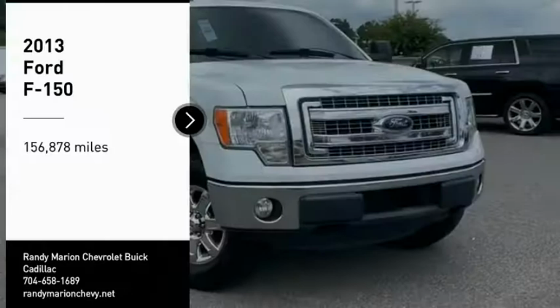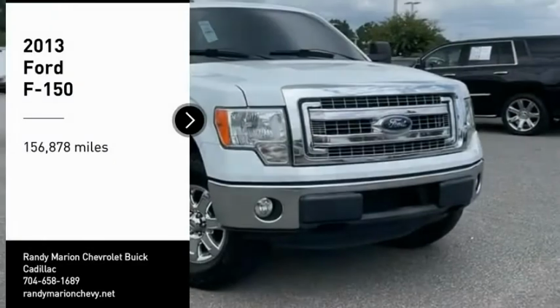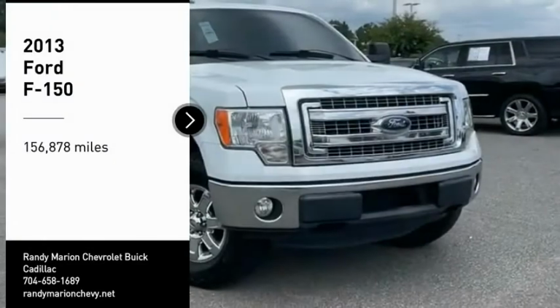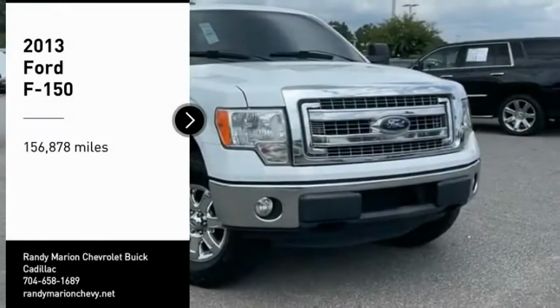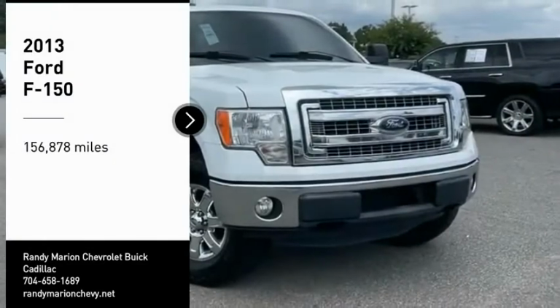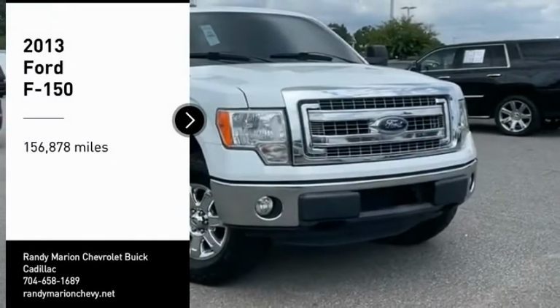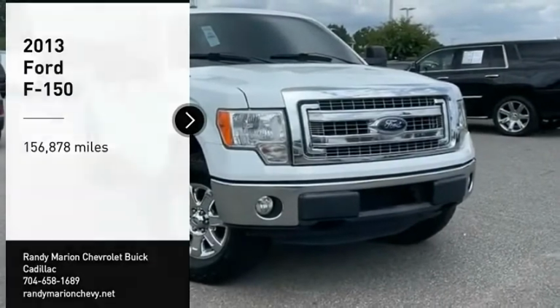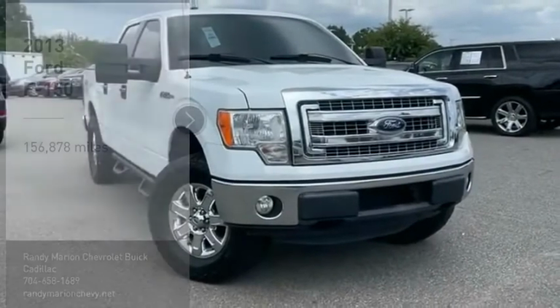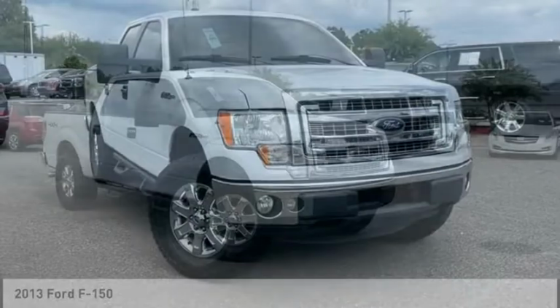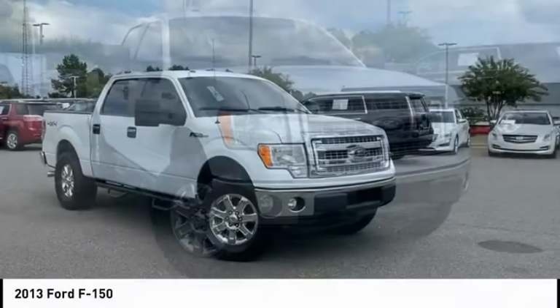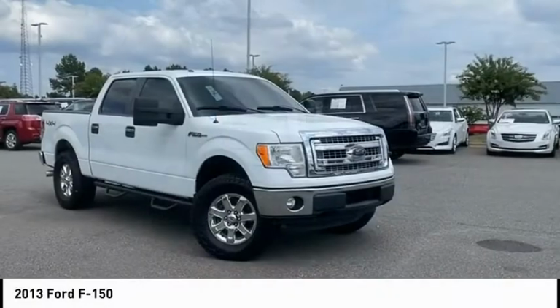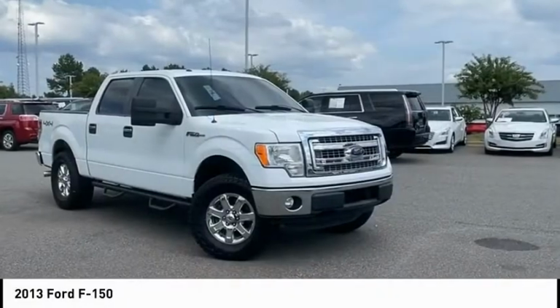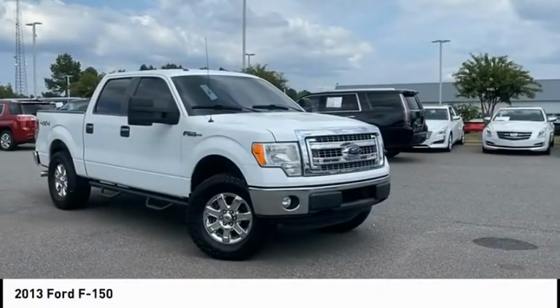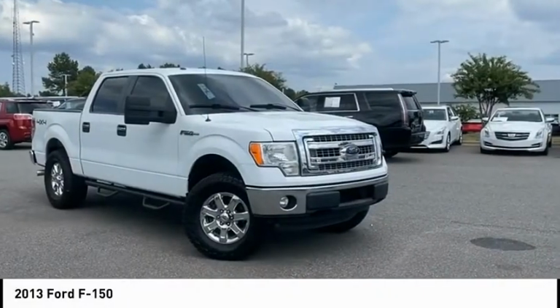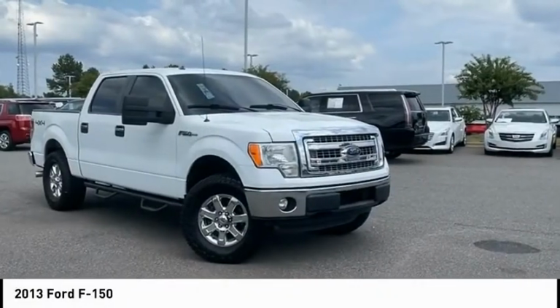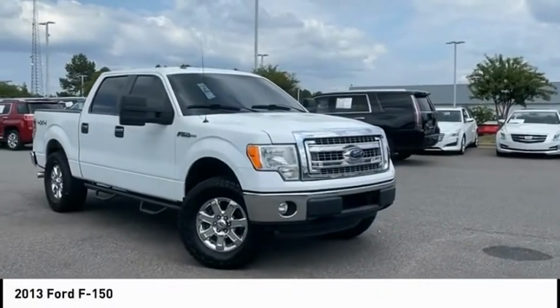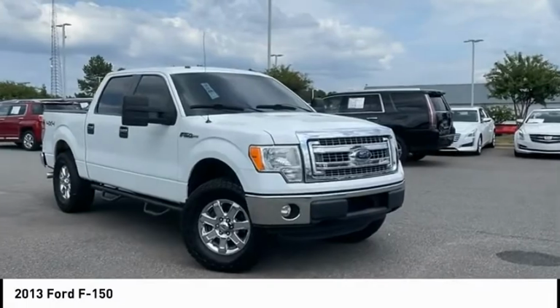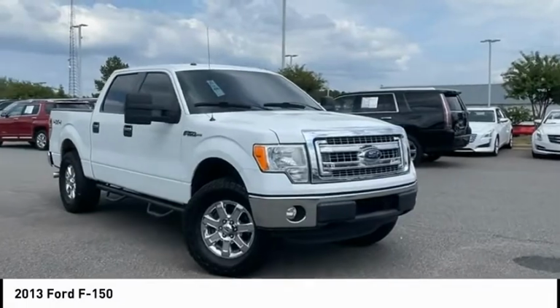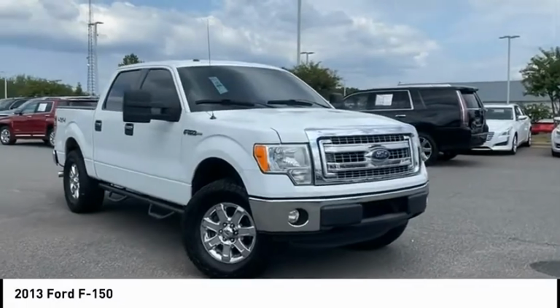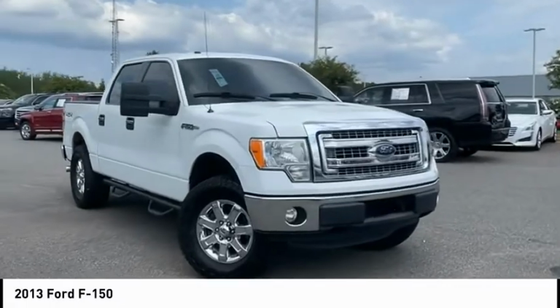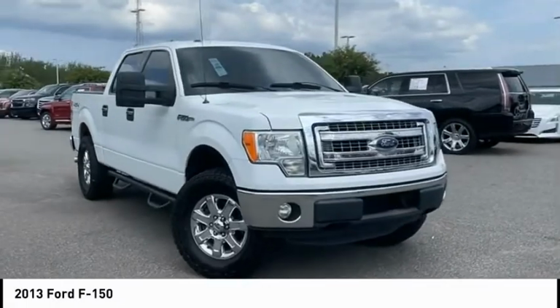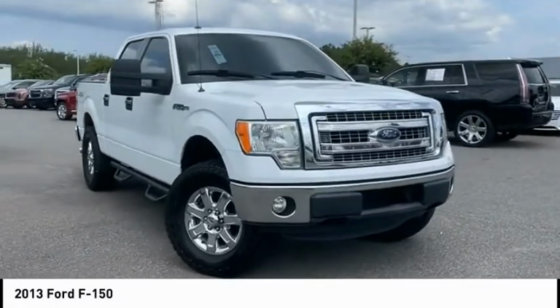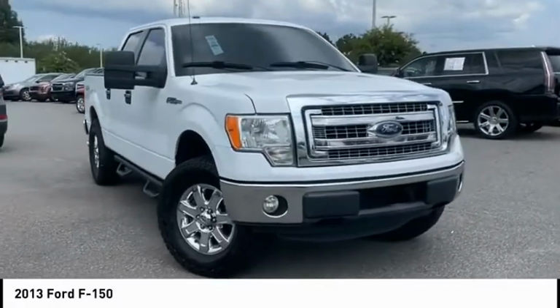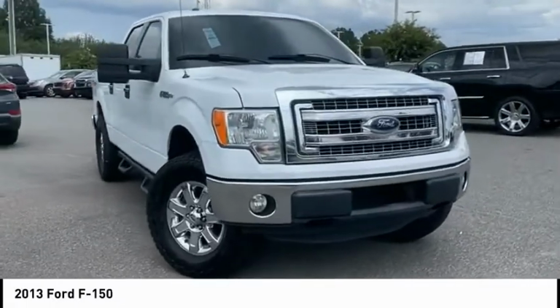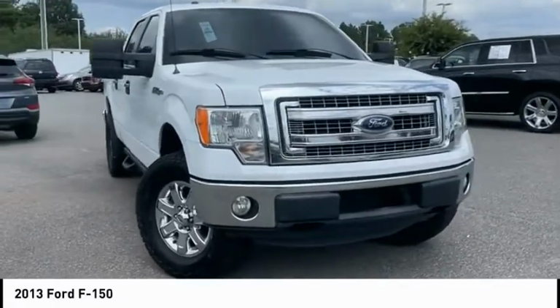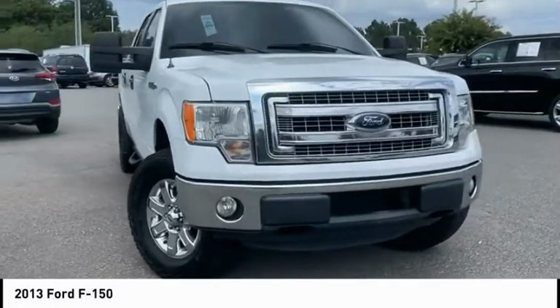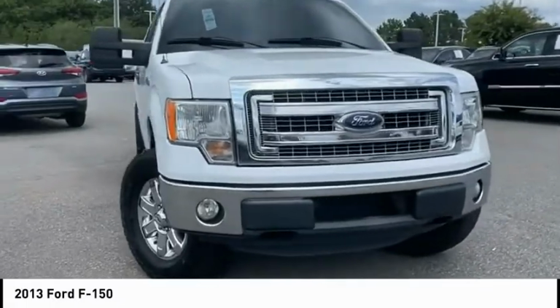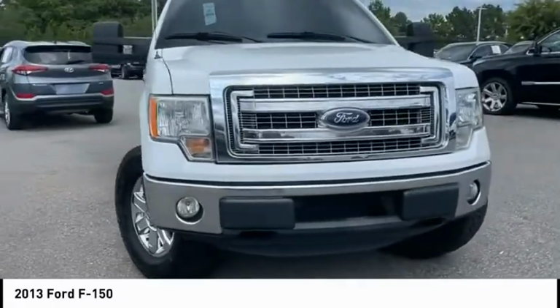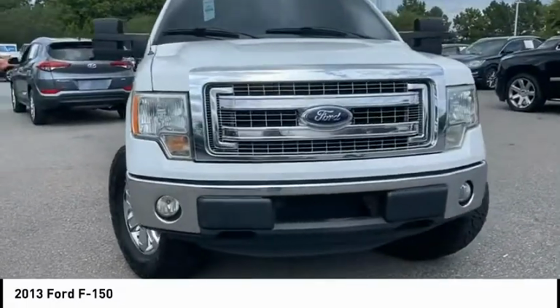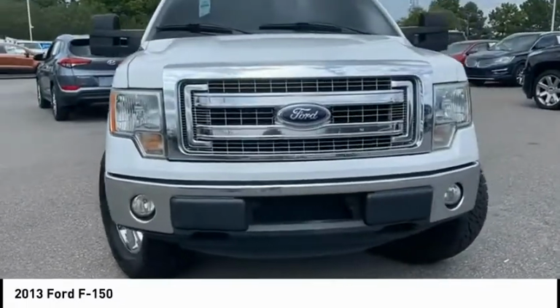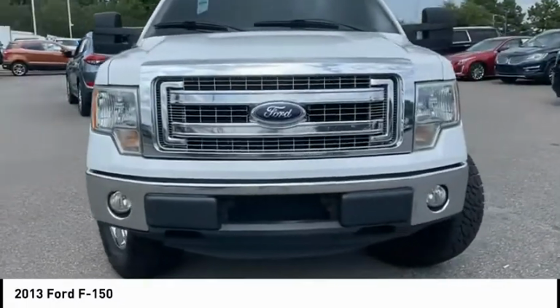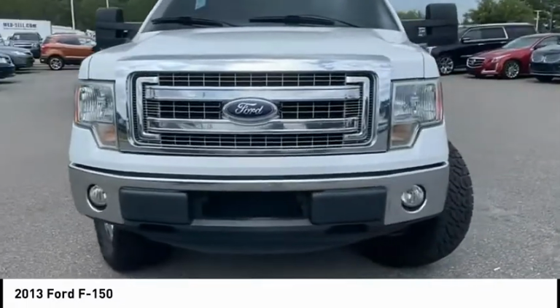You are going to love the 2013 F-150. A Ford F-150 knows how to handle any situation. It's built to follow orders, no whining.